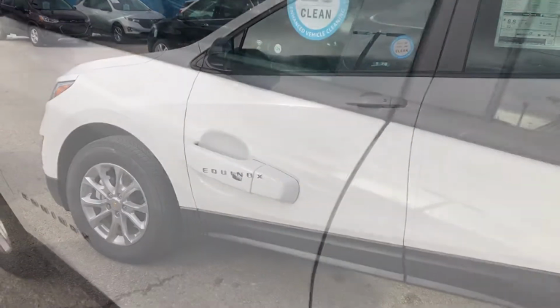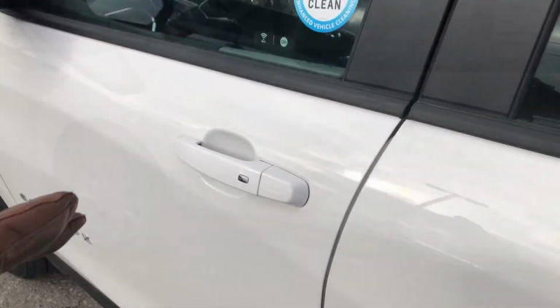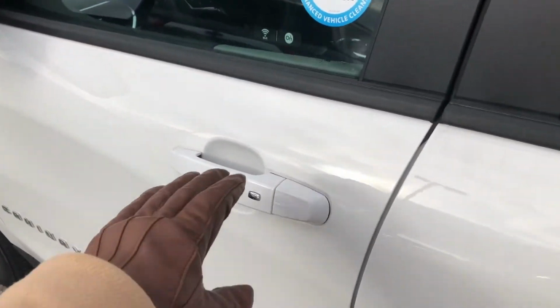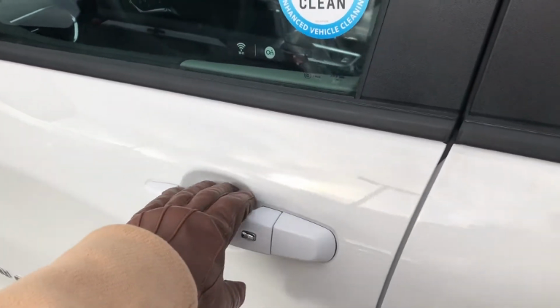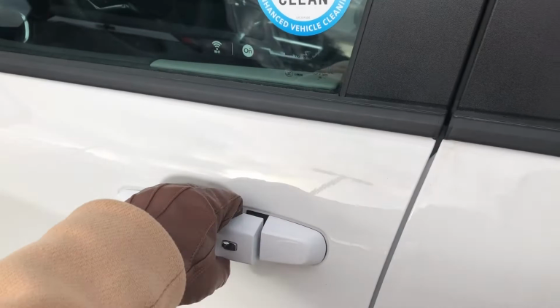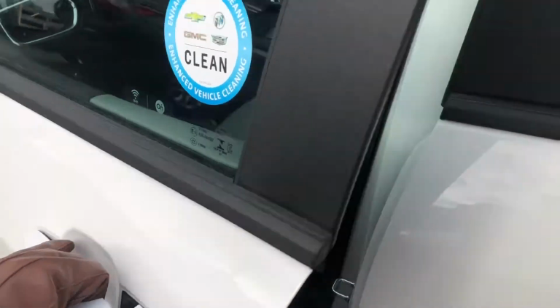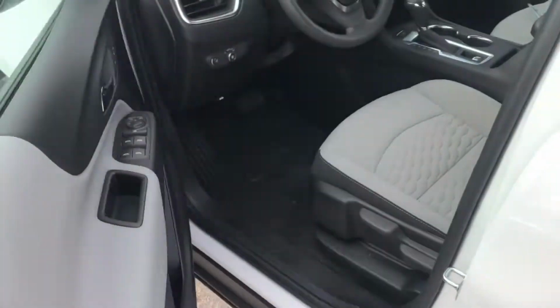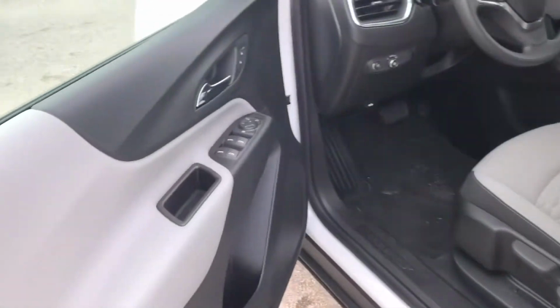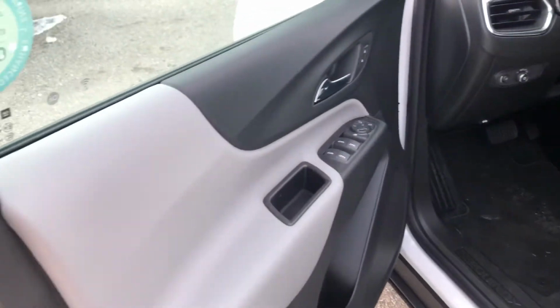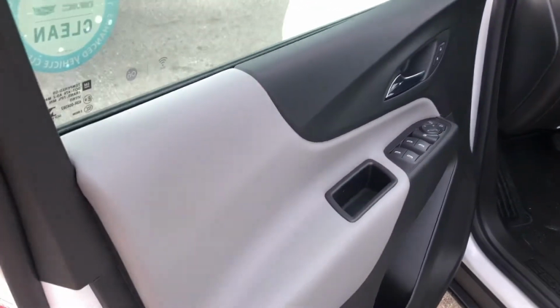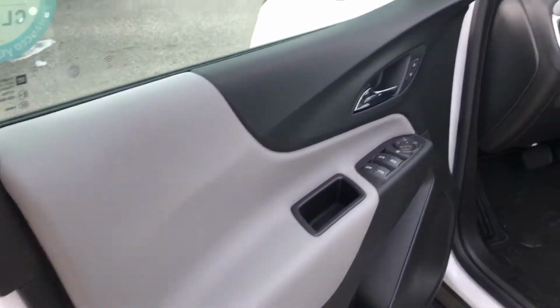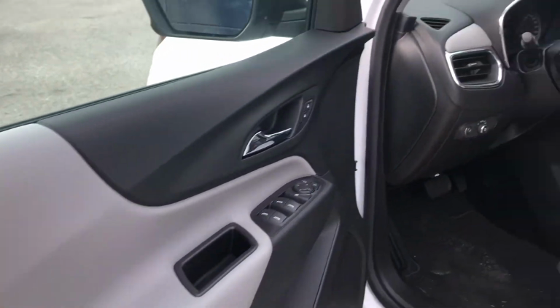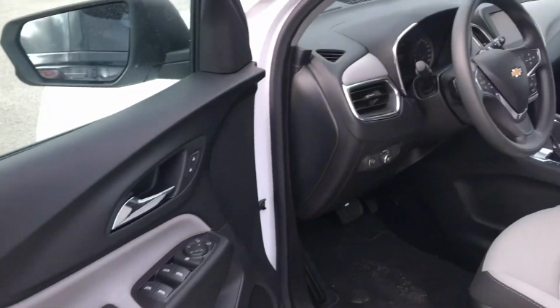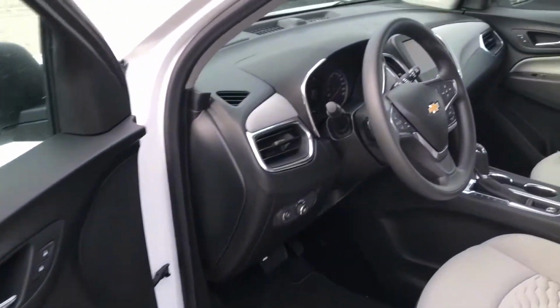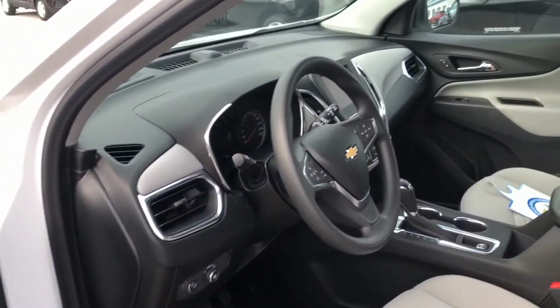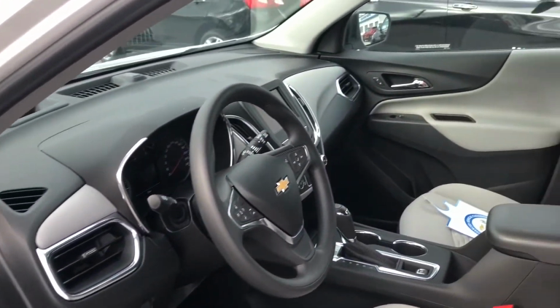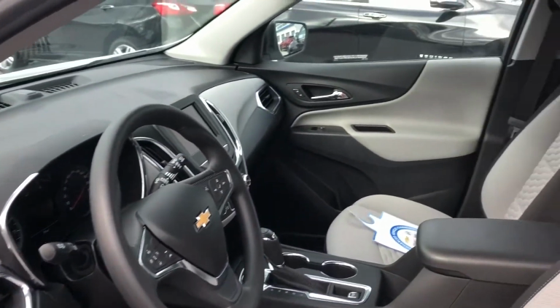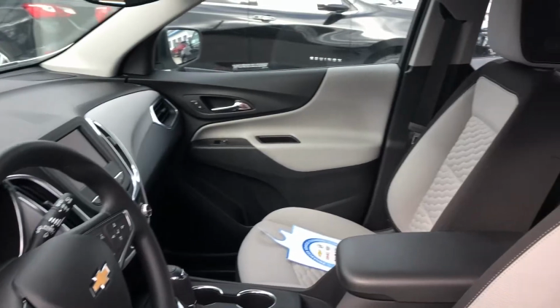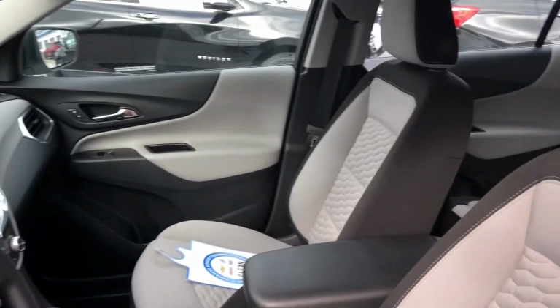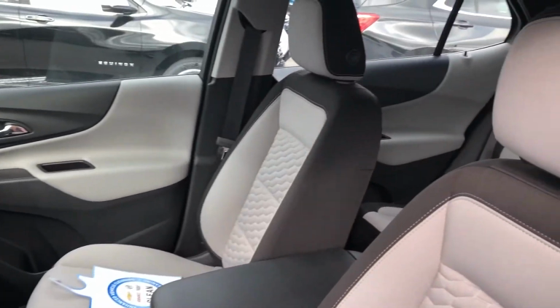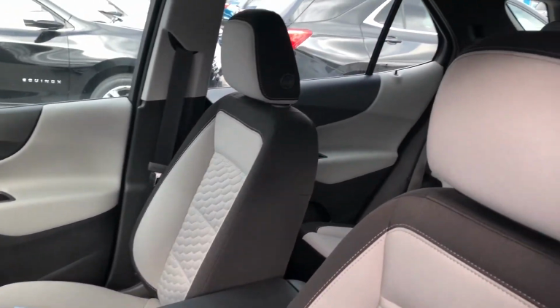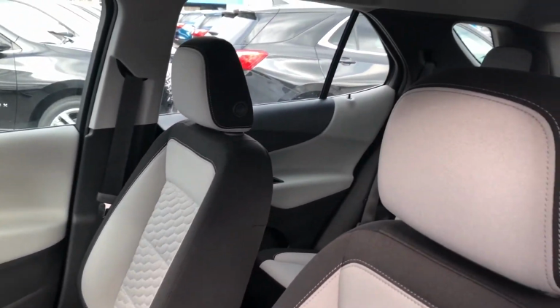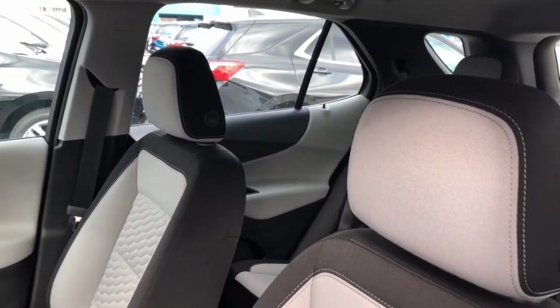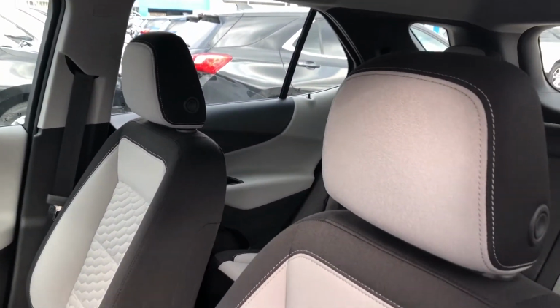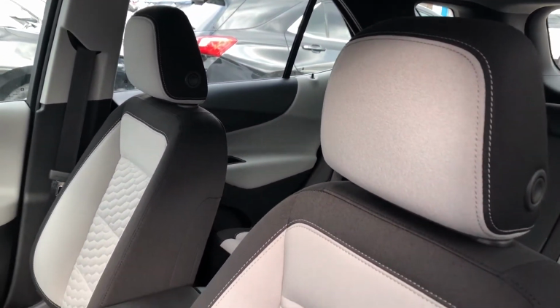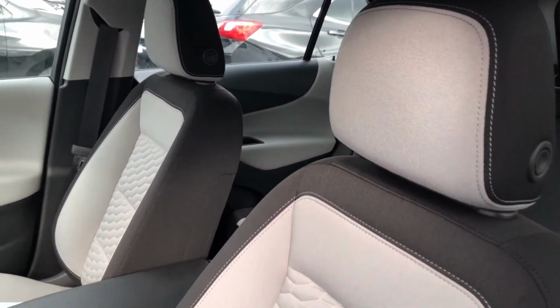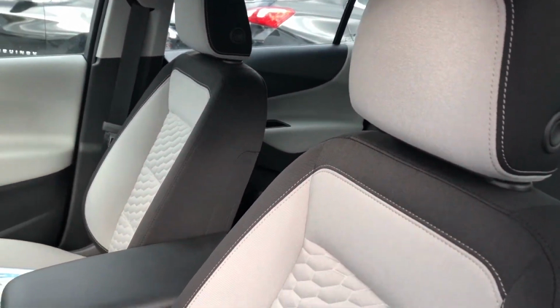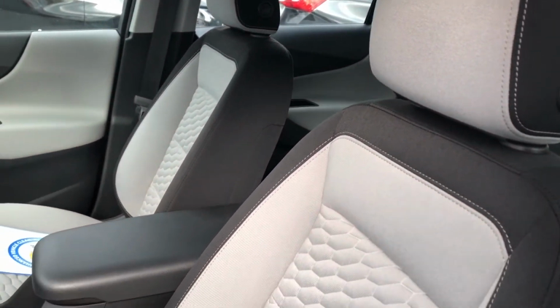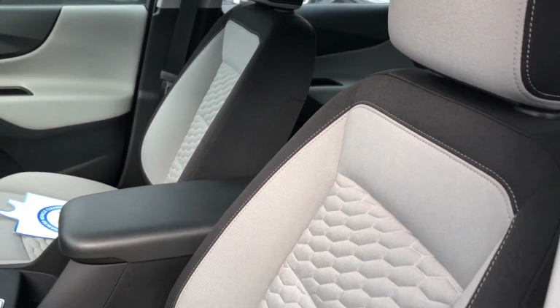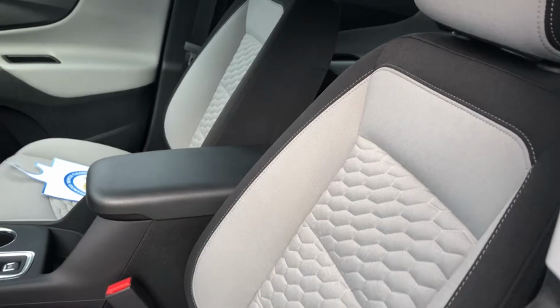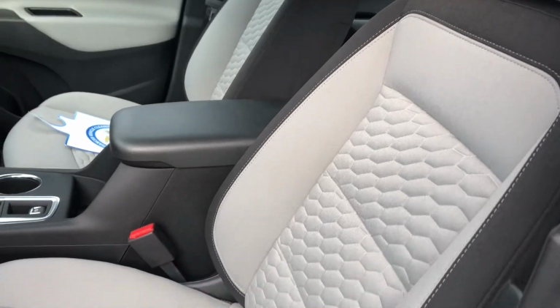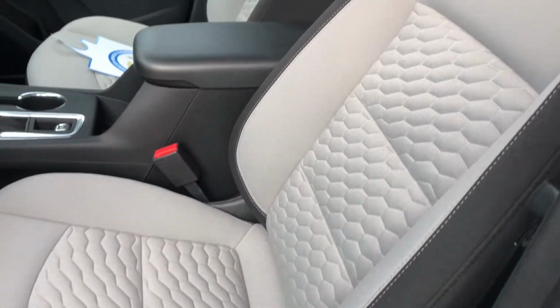Getting into the interior now, we see our ash gray premium fabric as well as heated front driver and passenger bucket seats.